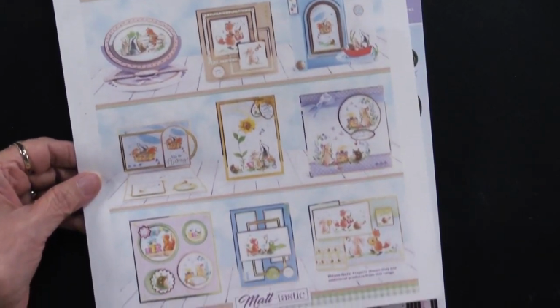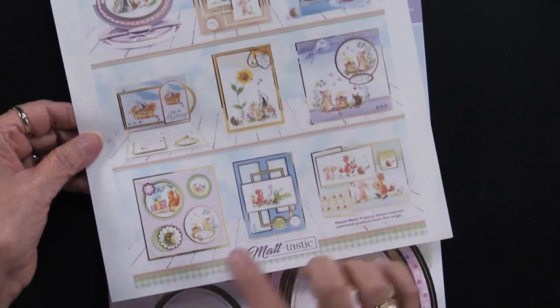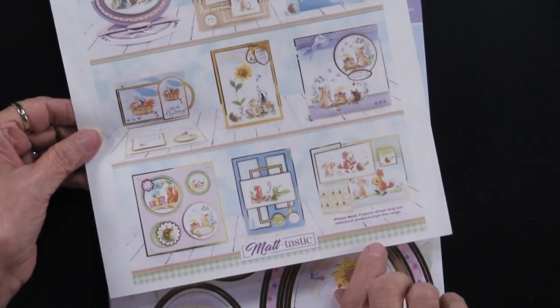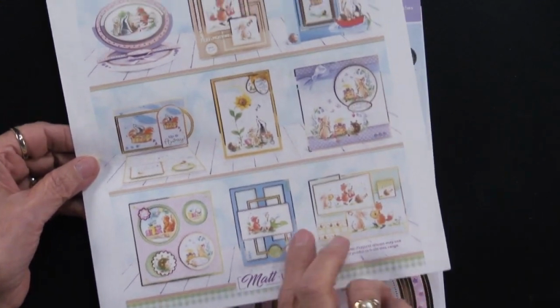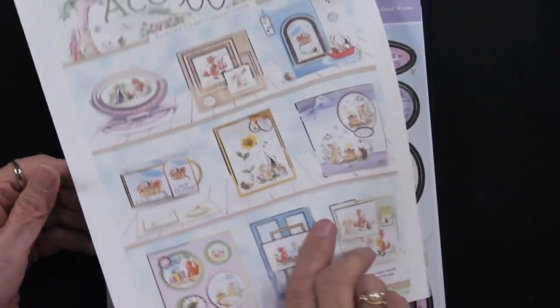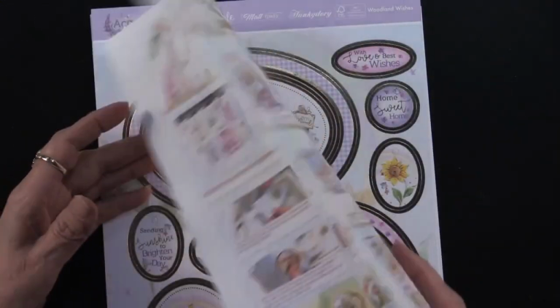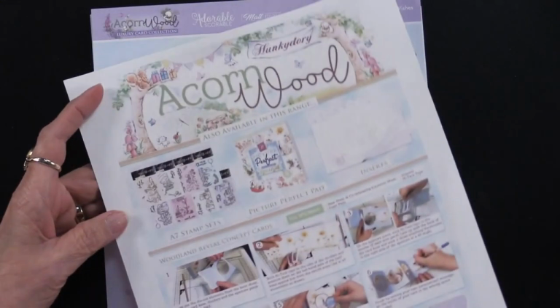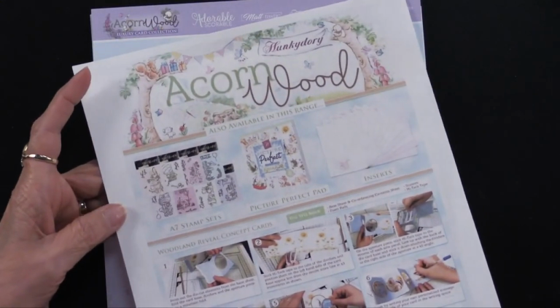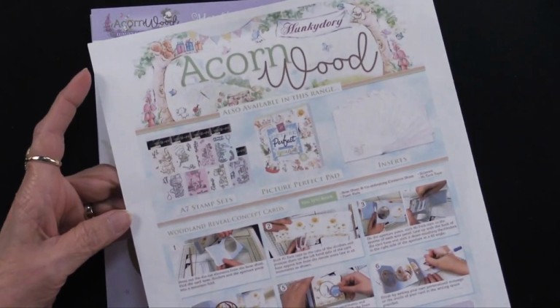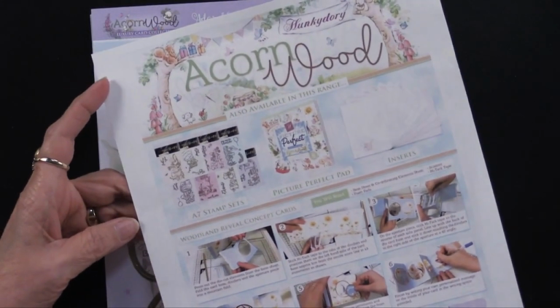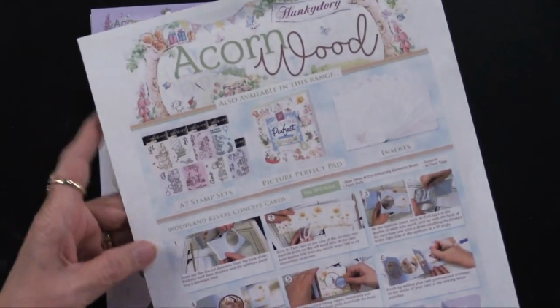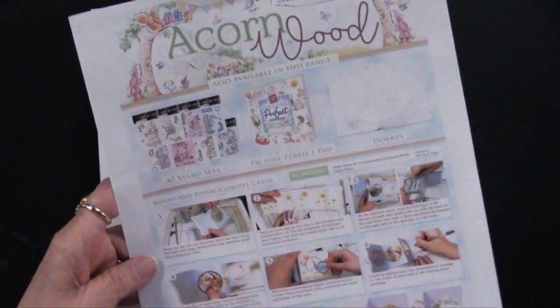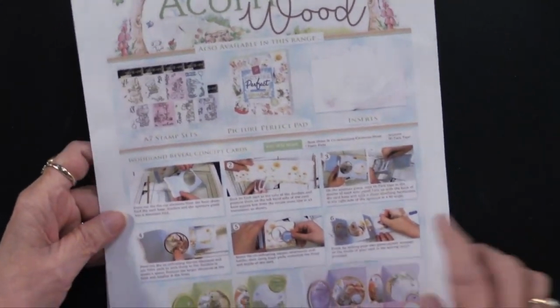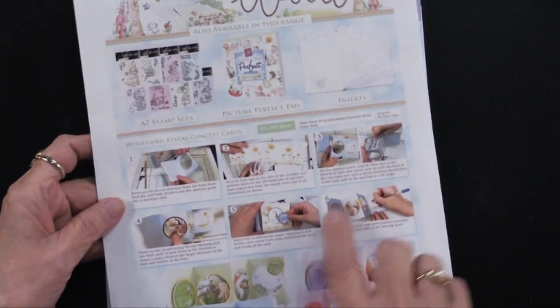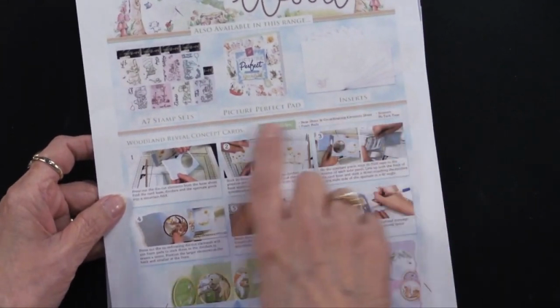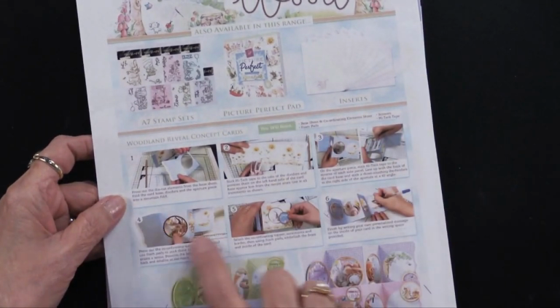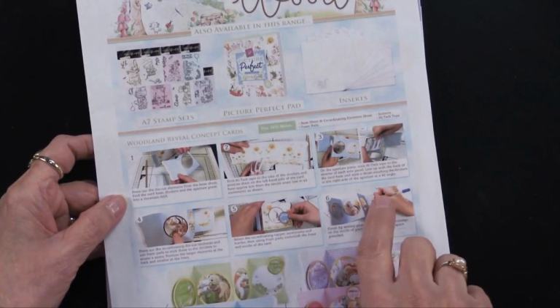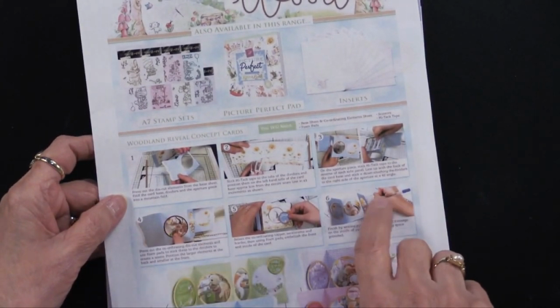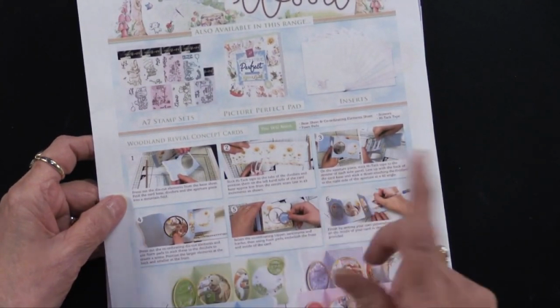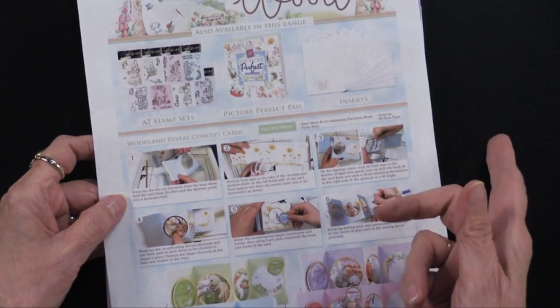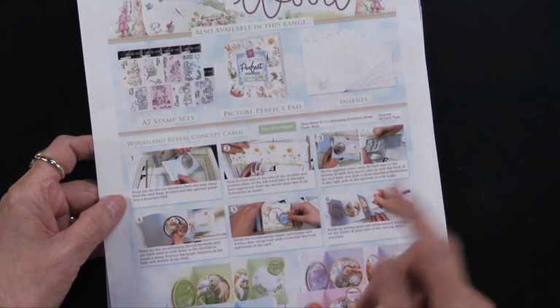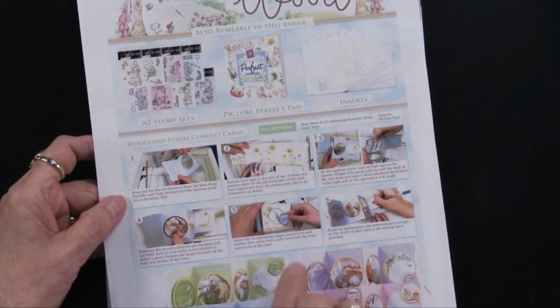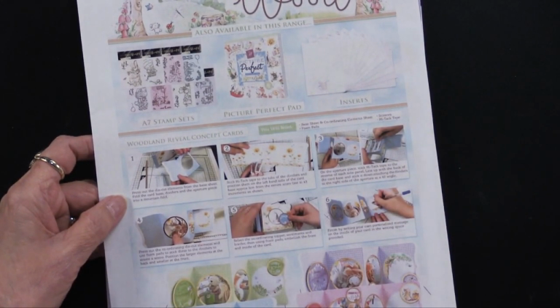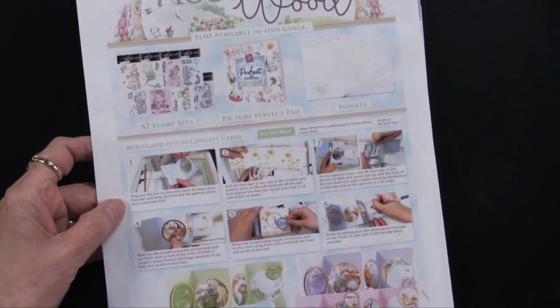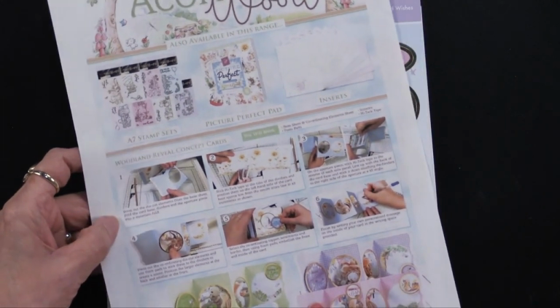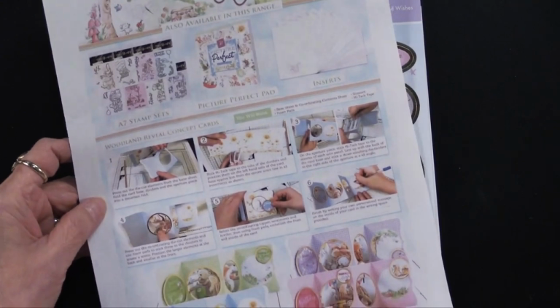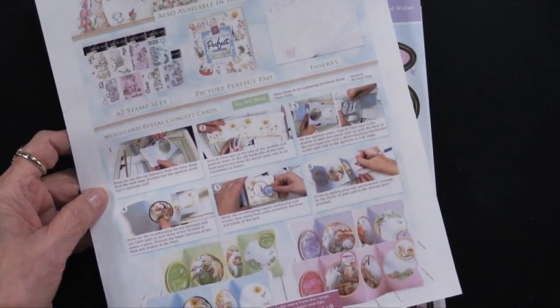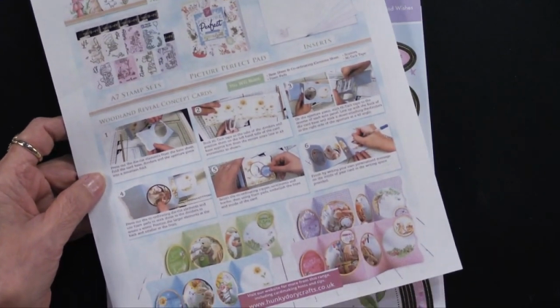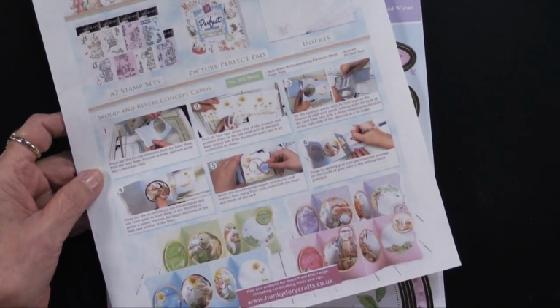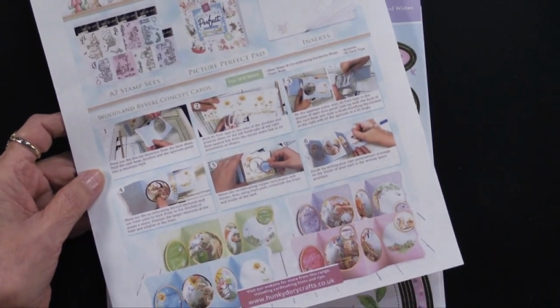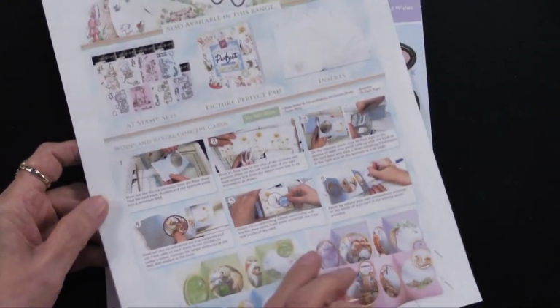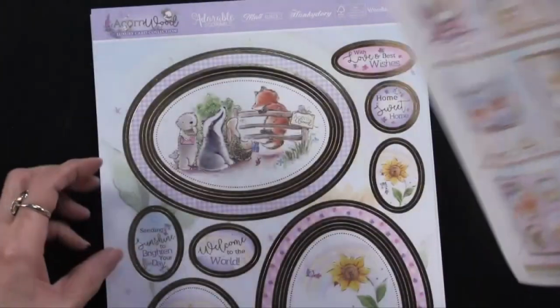There is an idea sheet that accompanies this kit, and you can see lots of ideas there. In addition, it gives you instructions for a special bonus that's in this kit. And by the way, this is a Paper Wishes exclusive.